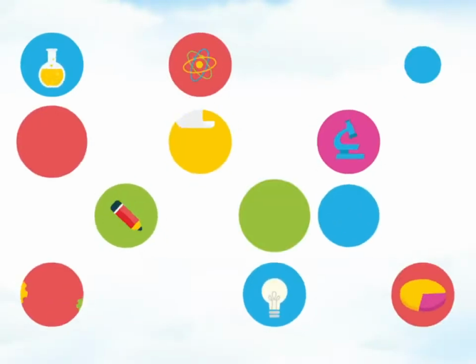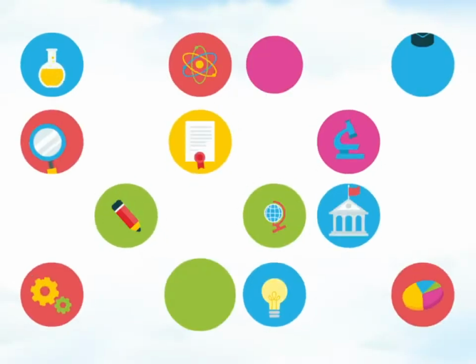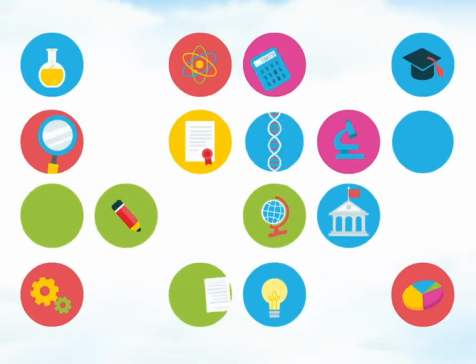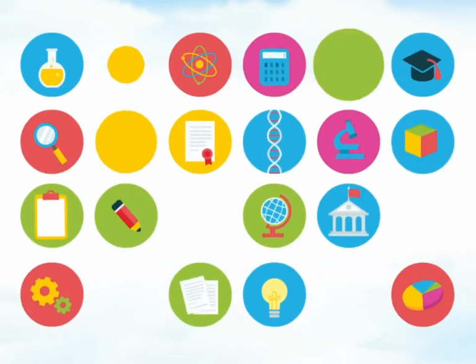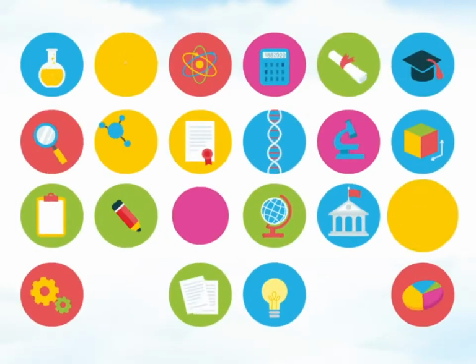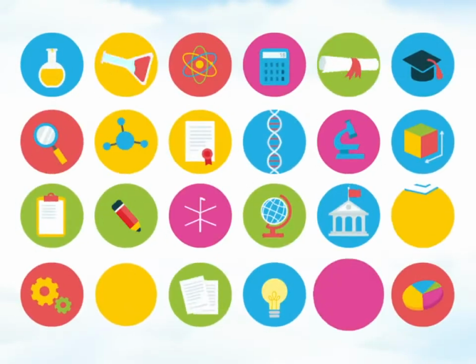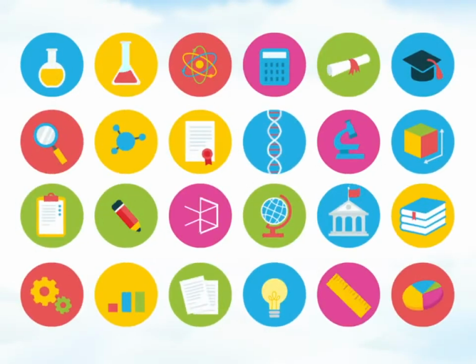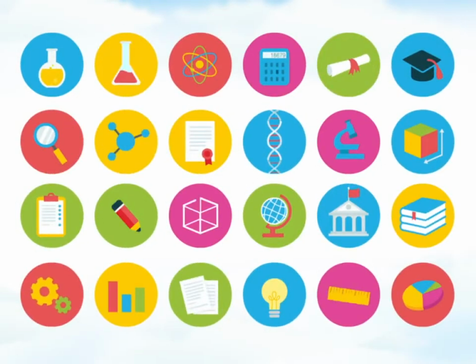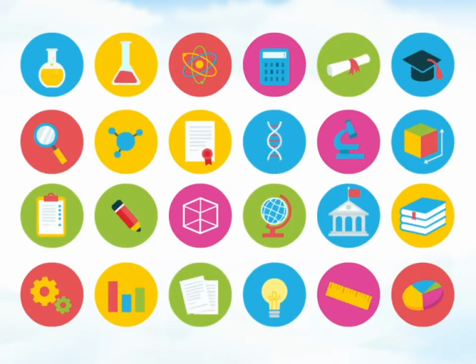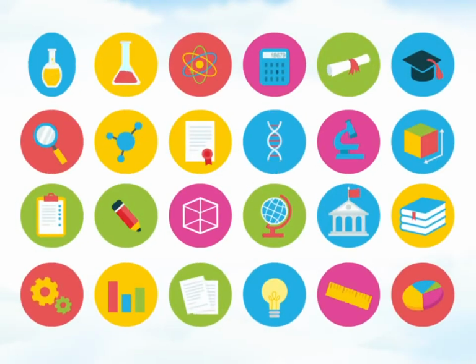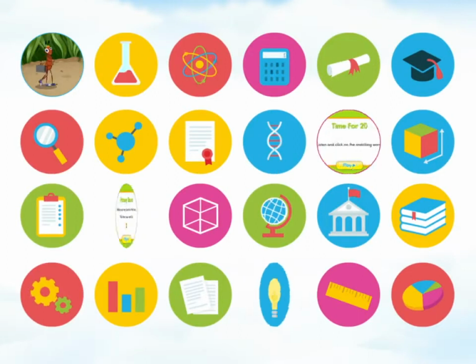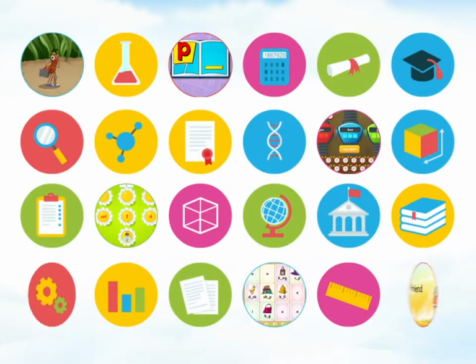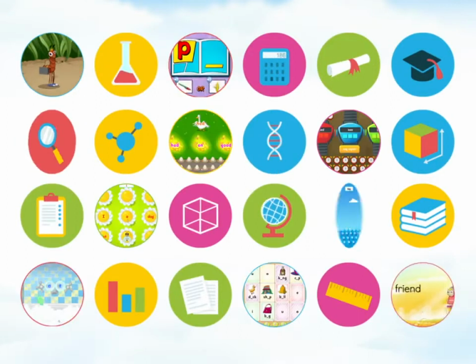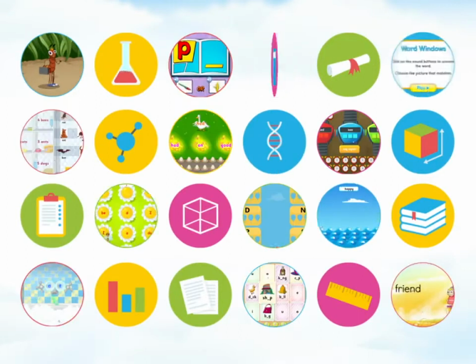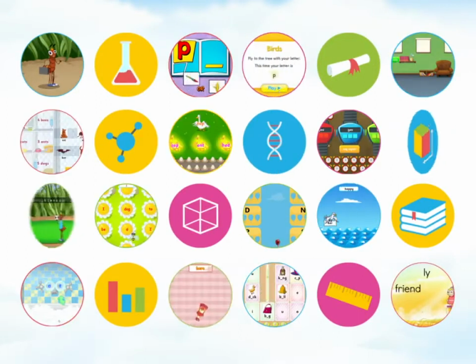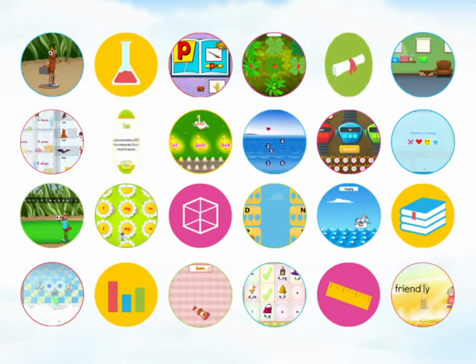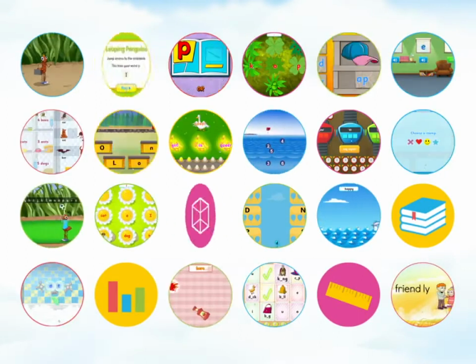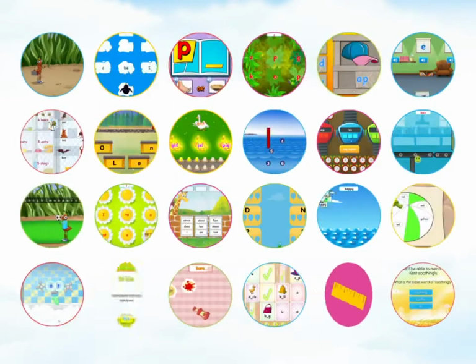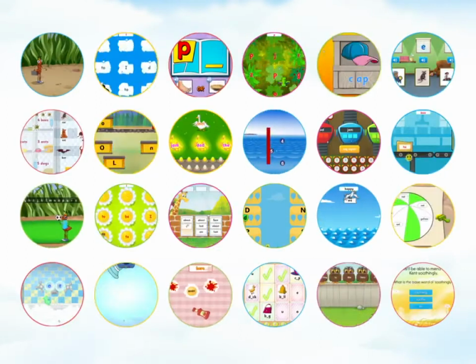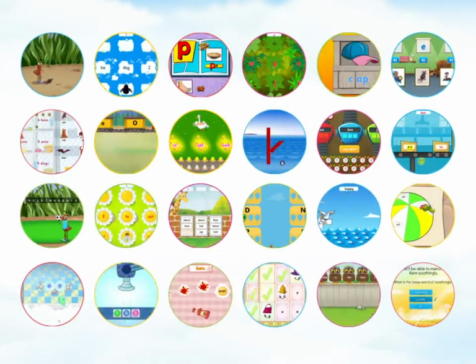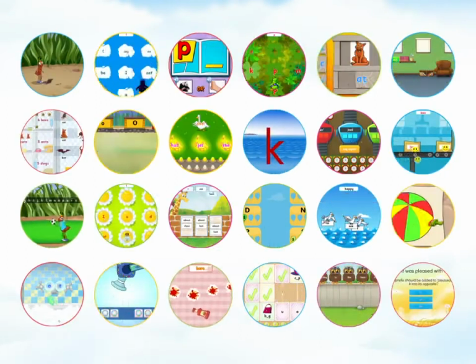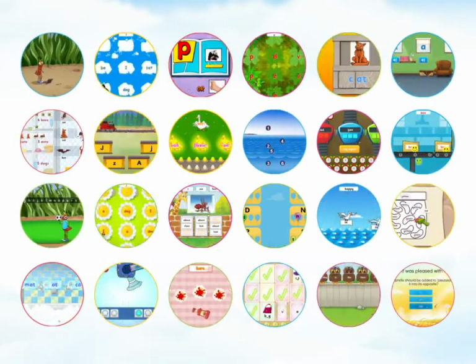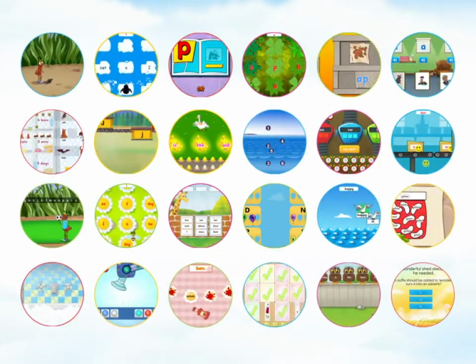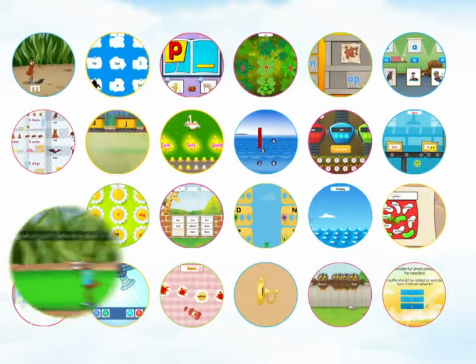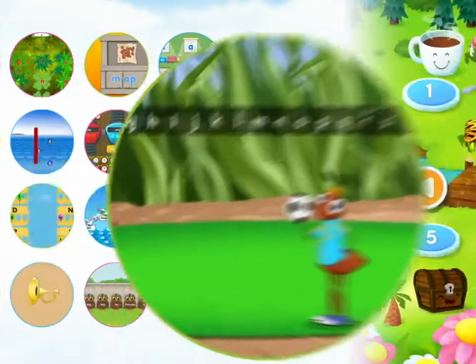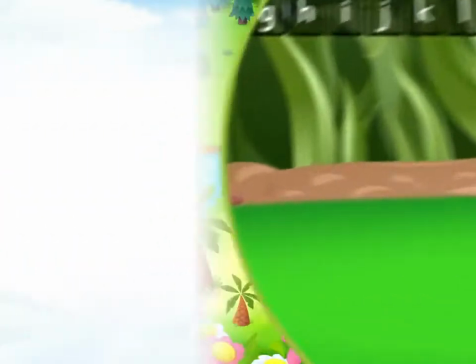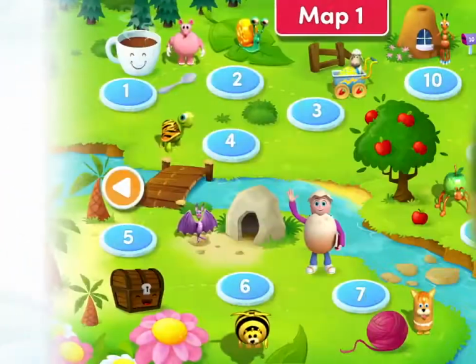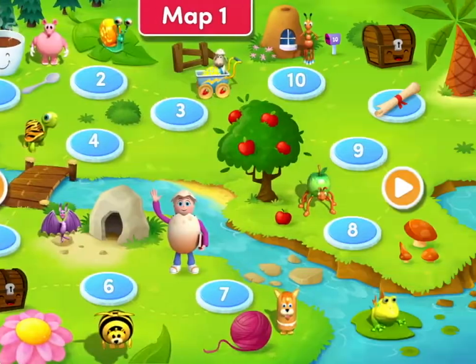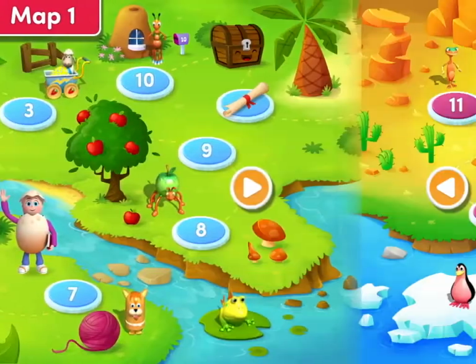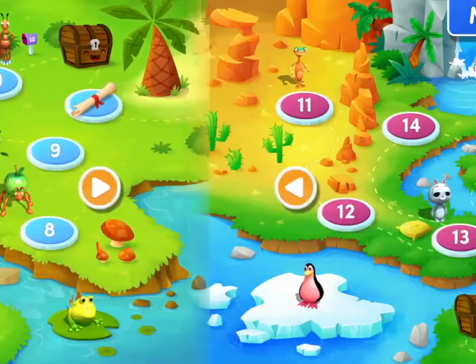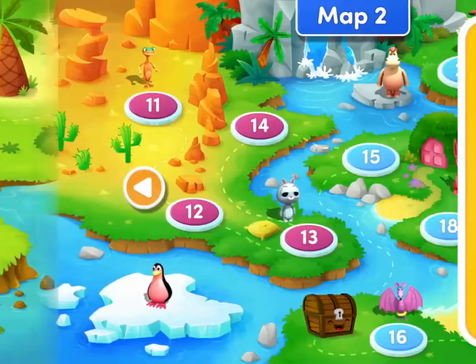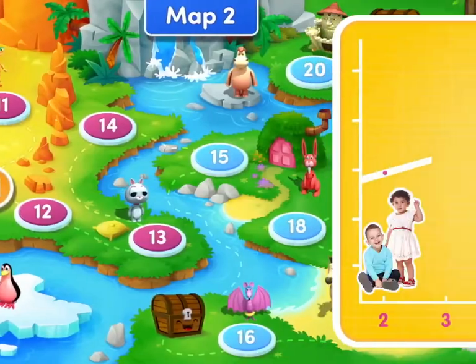Scientifically researched and developed by educational experts, Reading Eggs turns learning to read into a series of fun games and activities with carefully sequenced lessons for children ages 2 through 12.